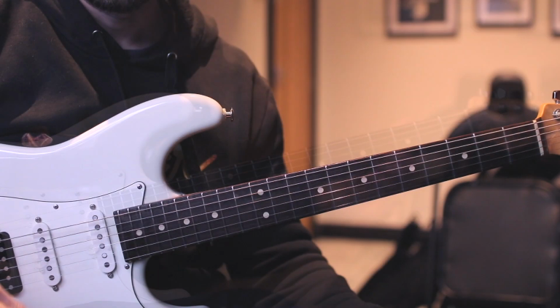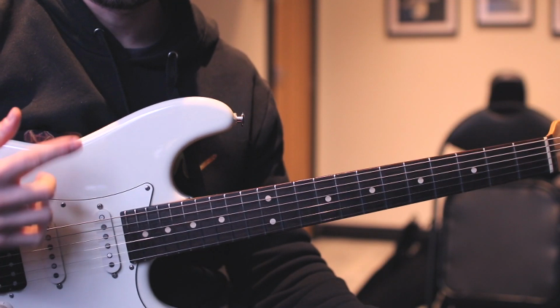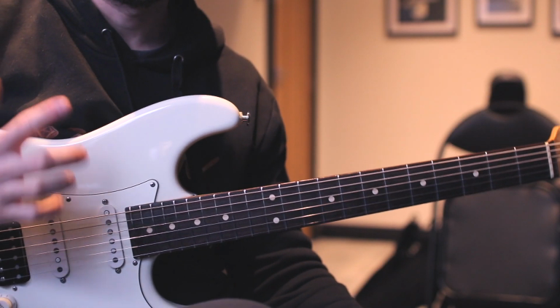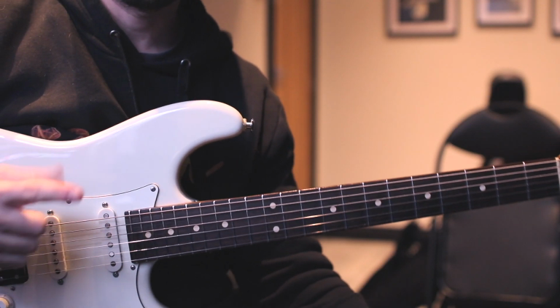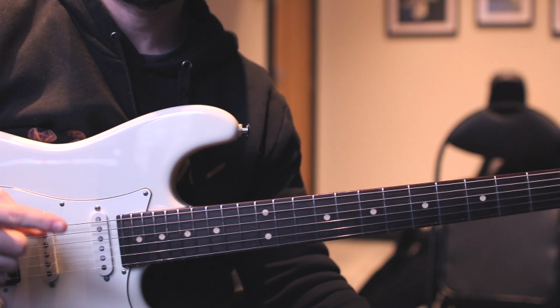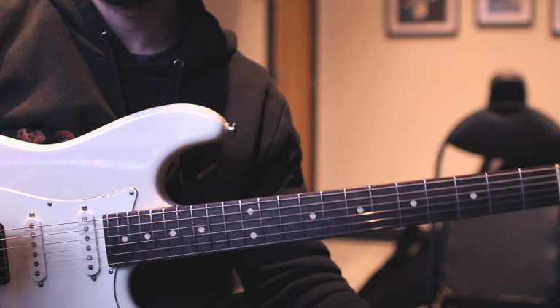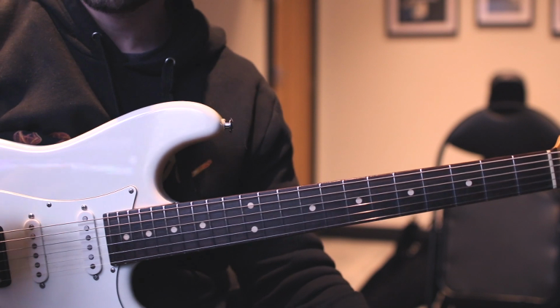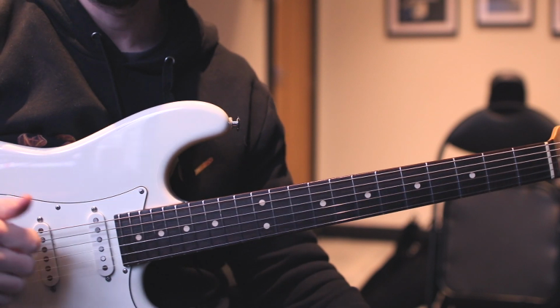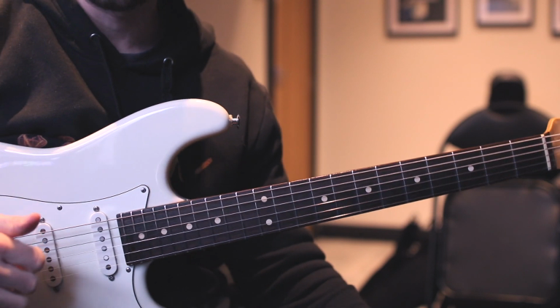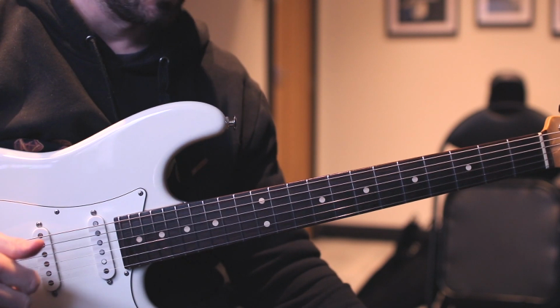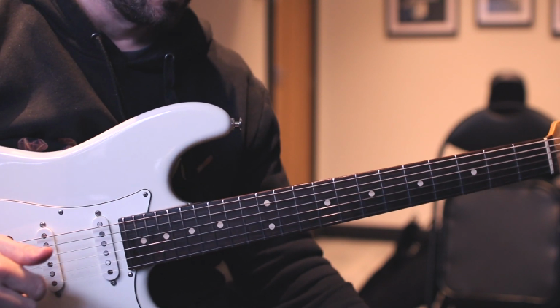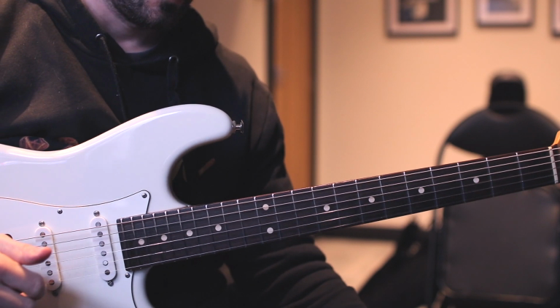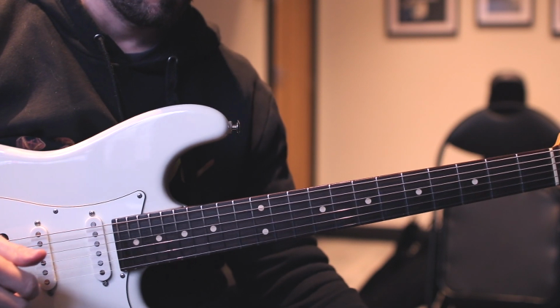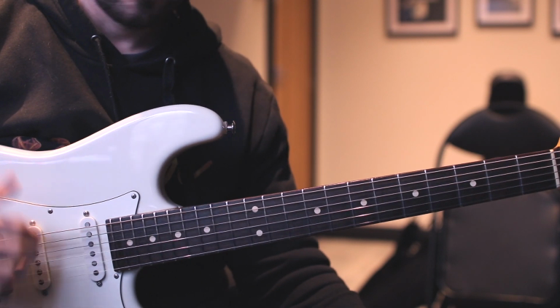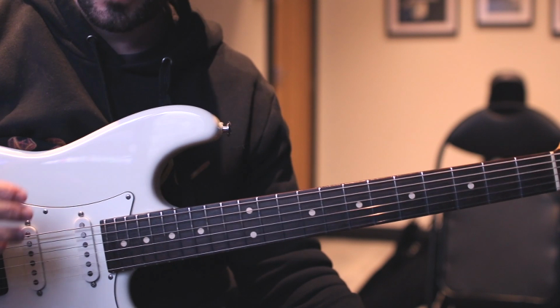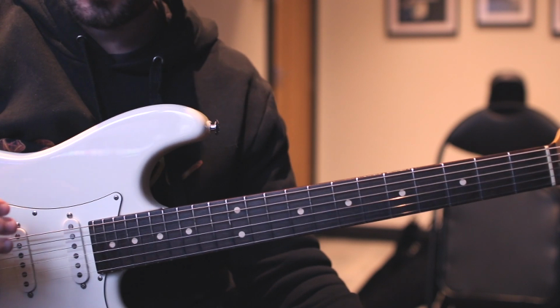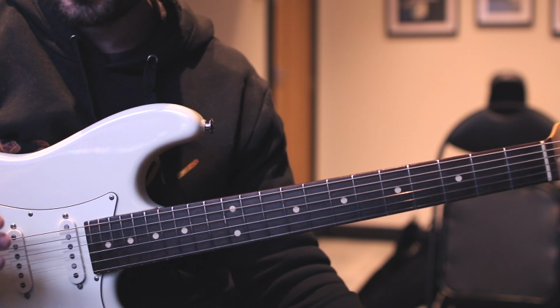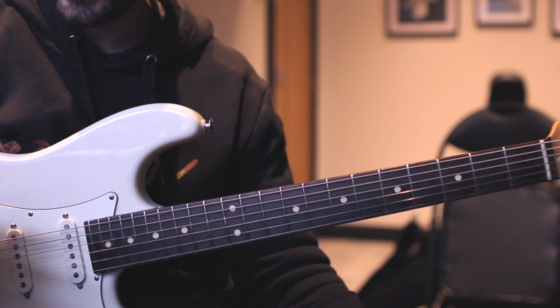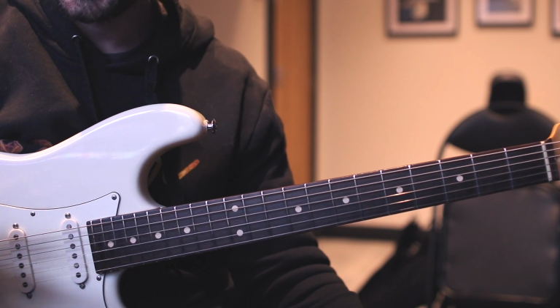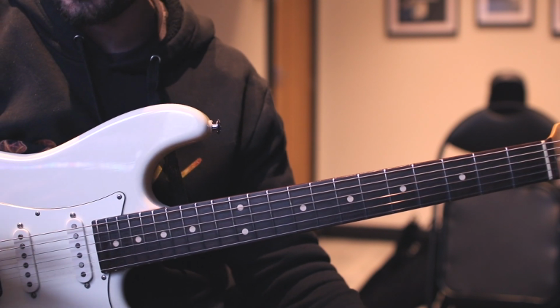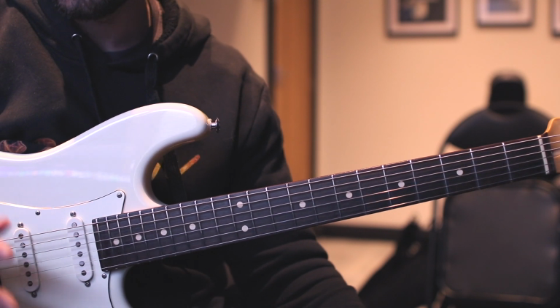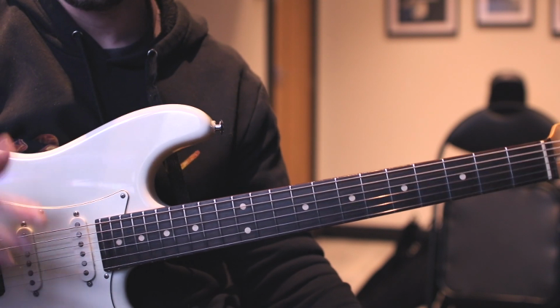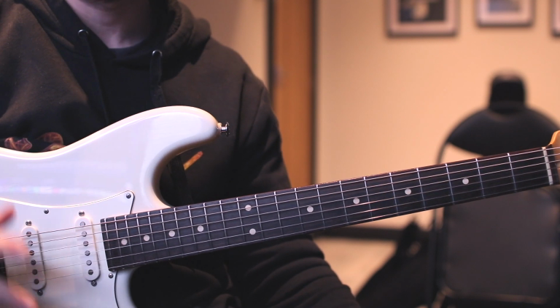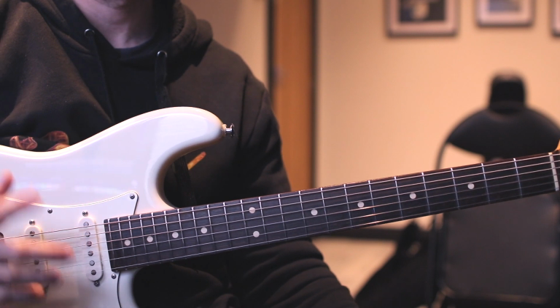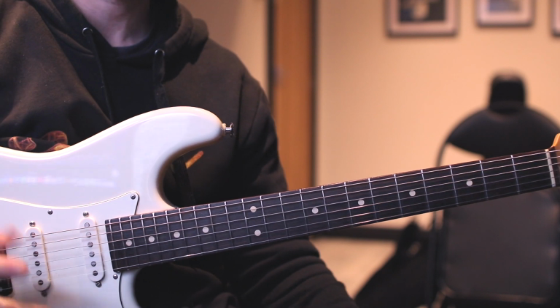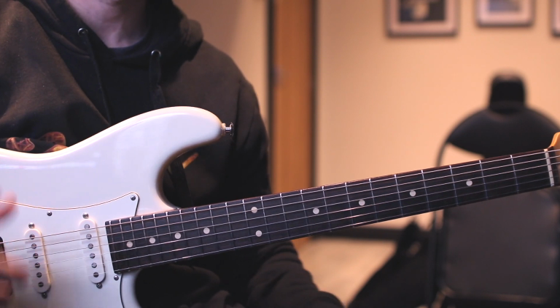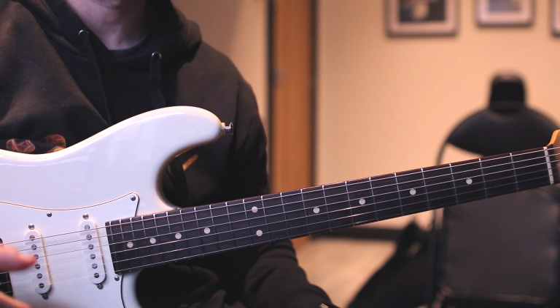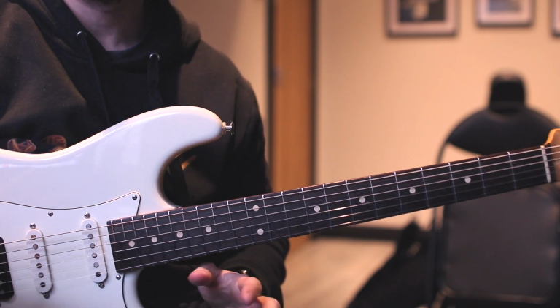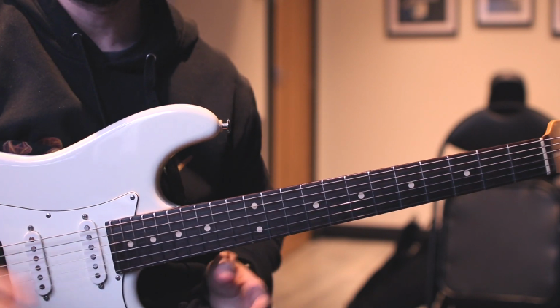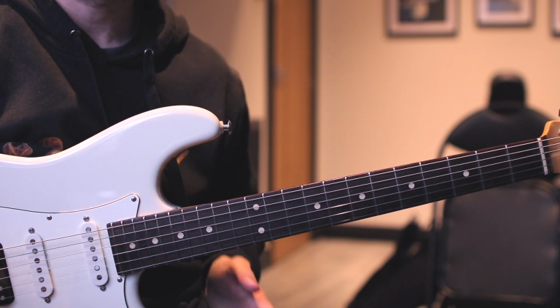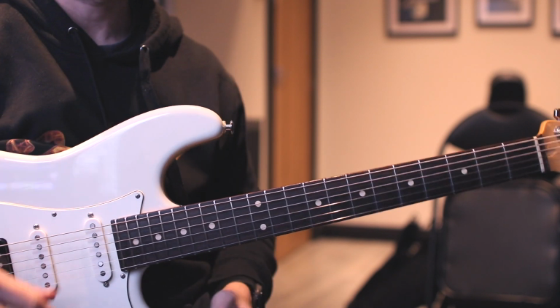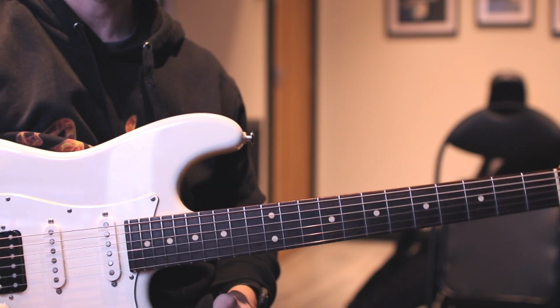That lick was in A Dorian over a BPM of 85. I then slowed it down to 55 just with a click so you can see.